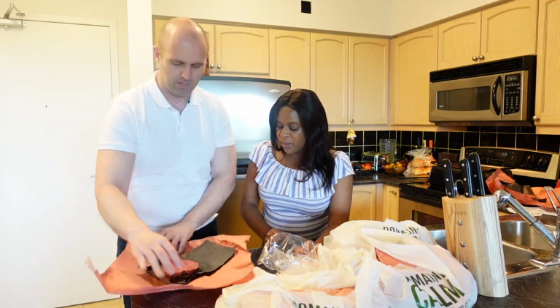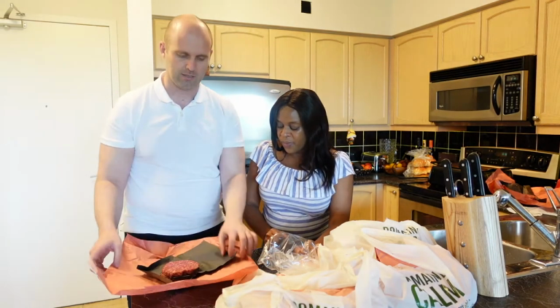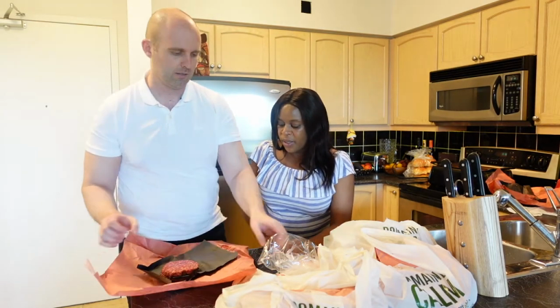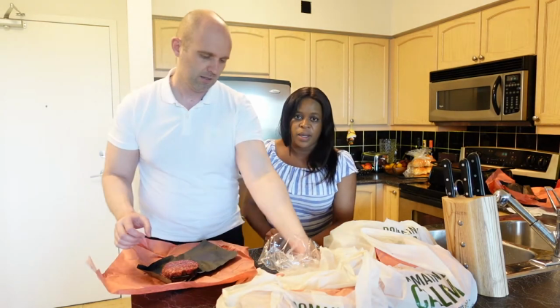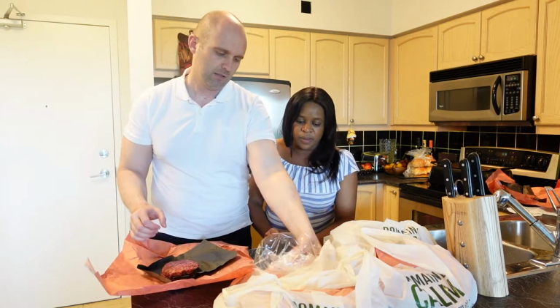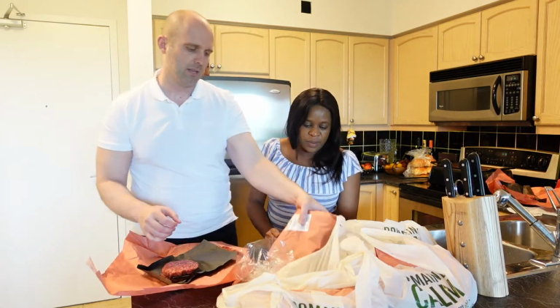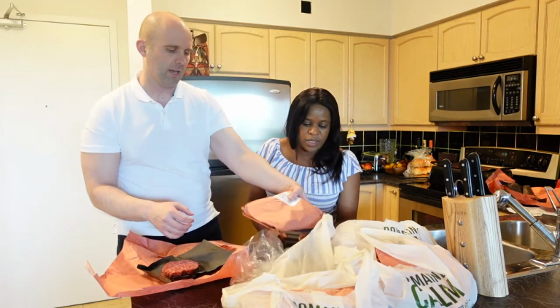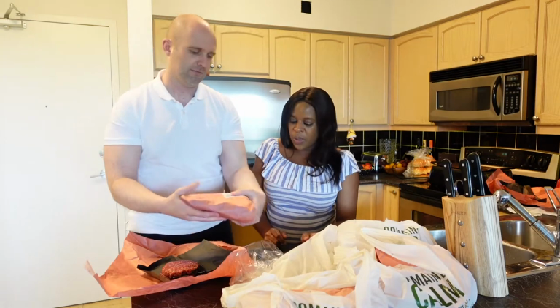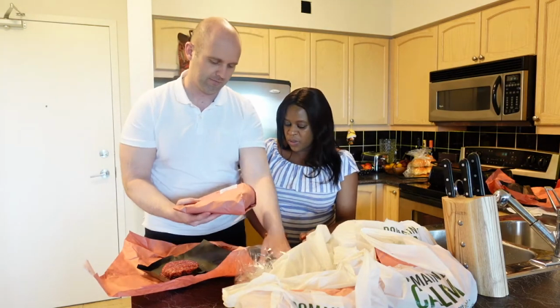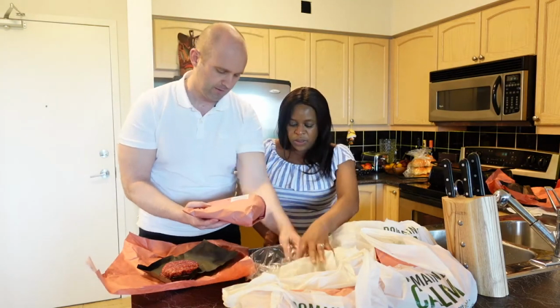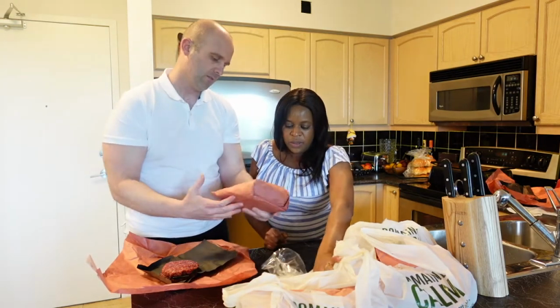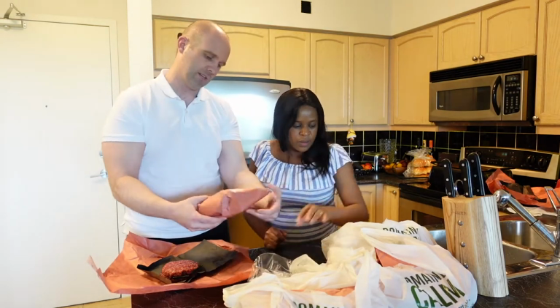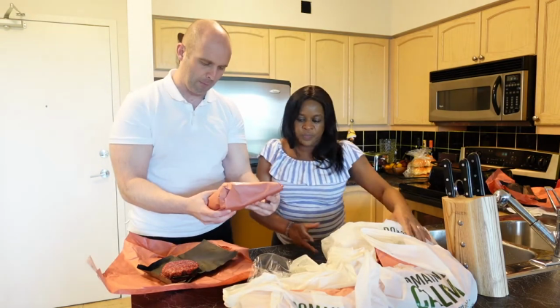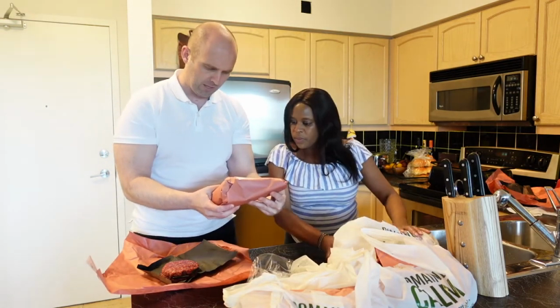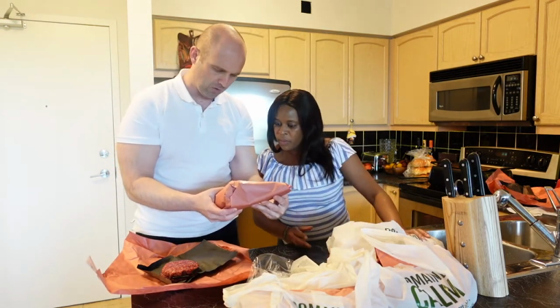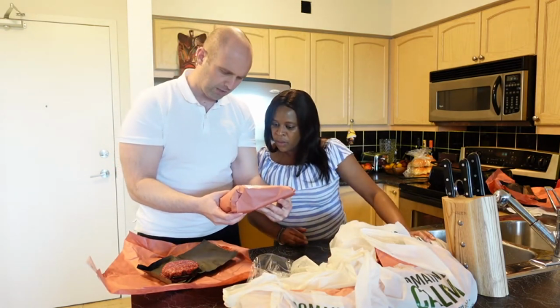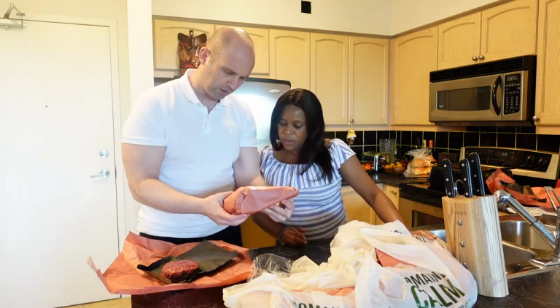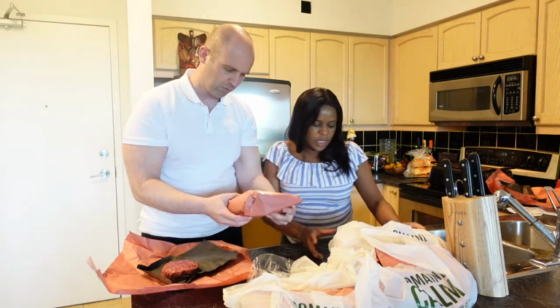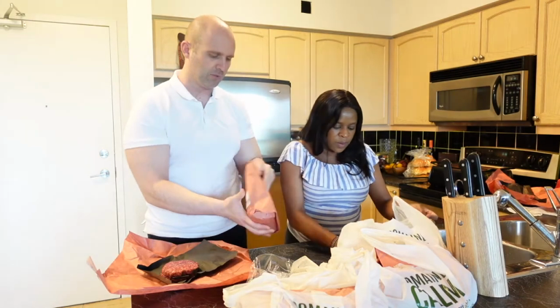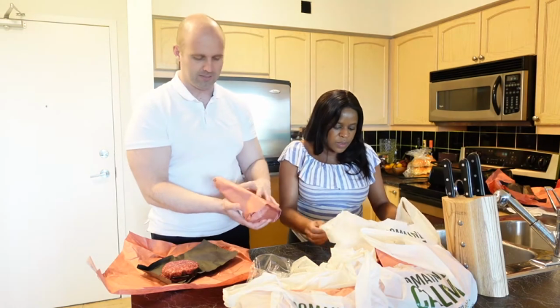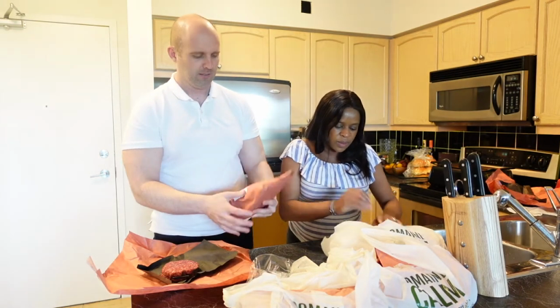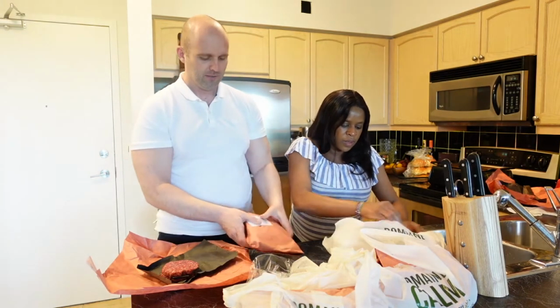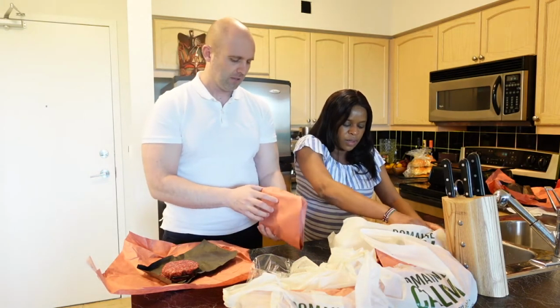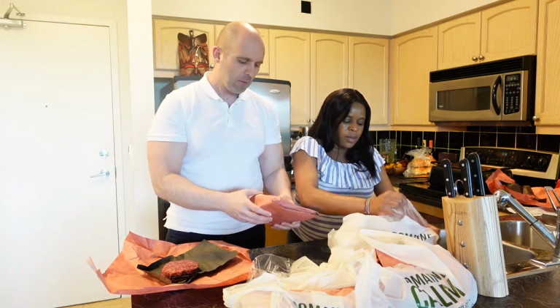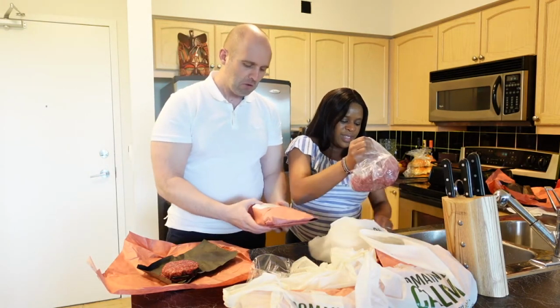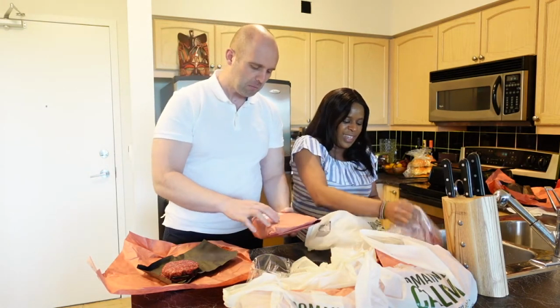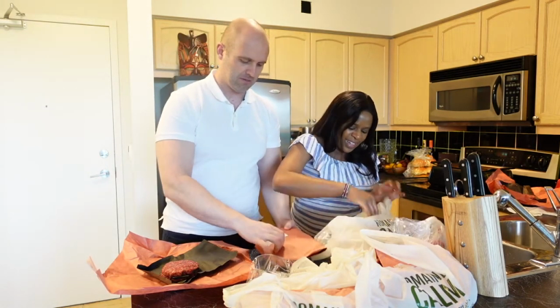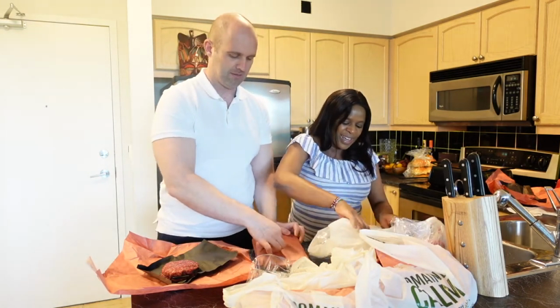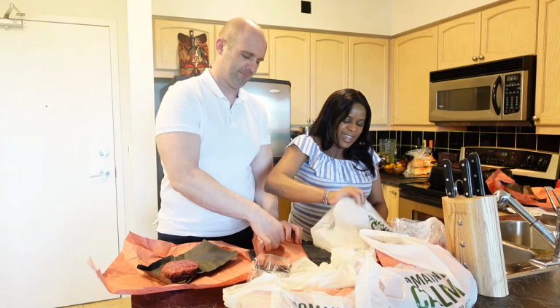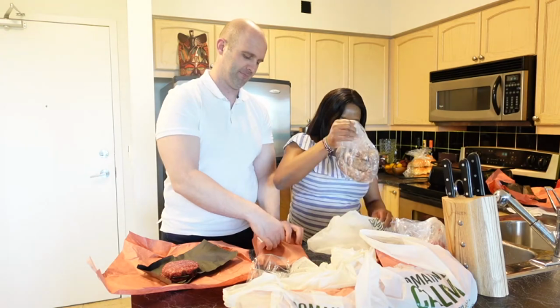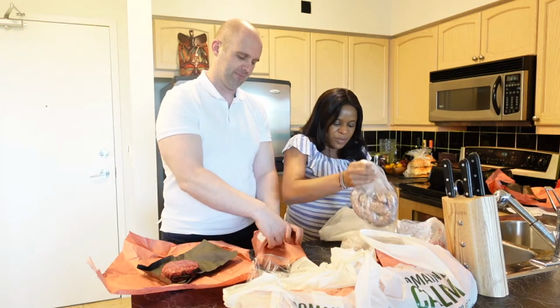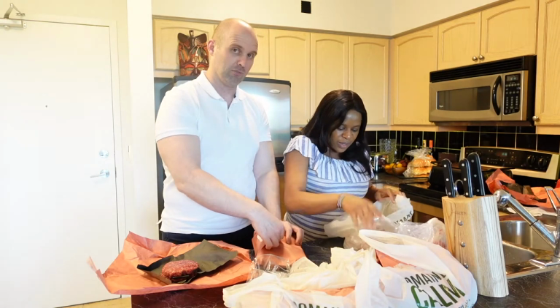We're taking everything out to show you. Organic pork — oh, those are the ribs, those are the spare ribs. Yeah, we got the ribs as well.